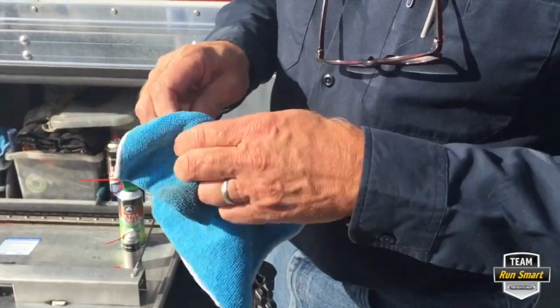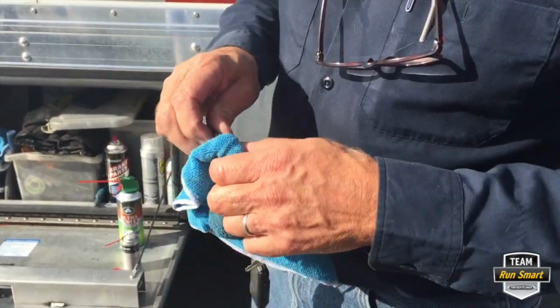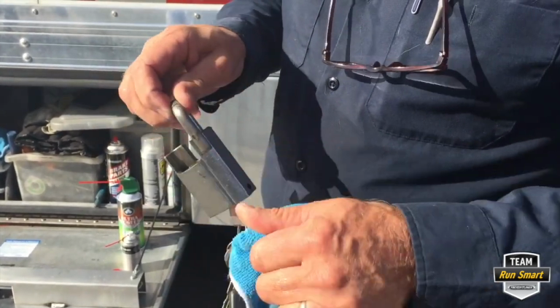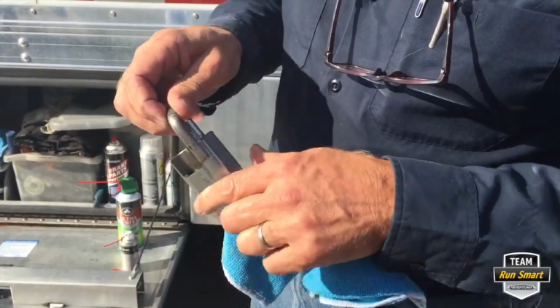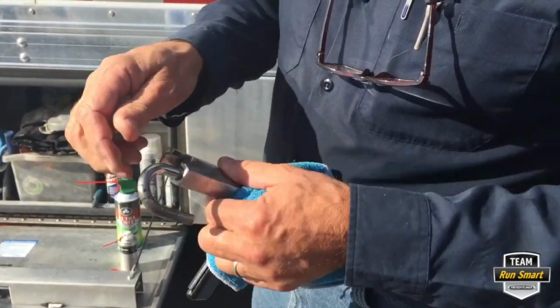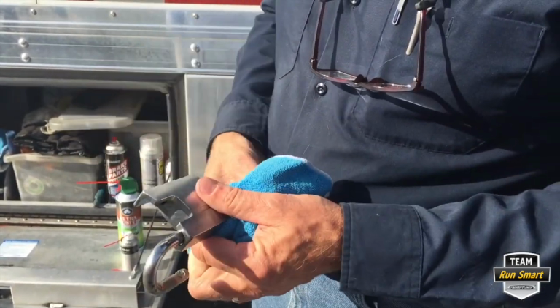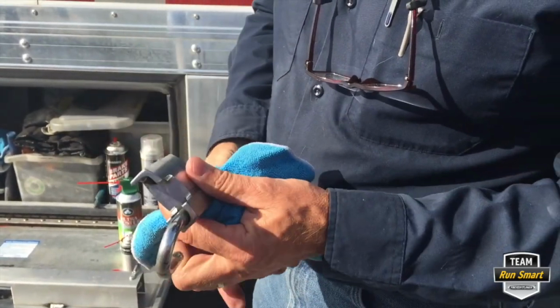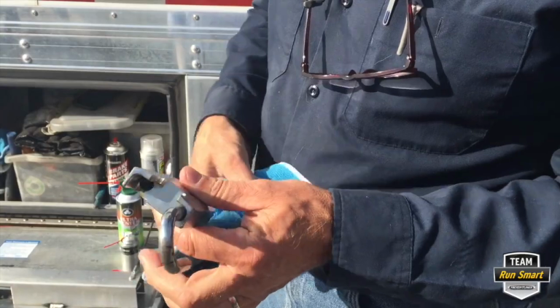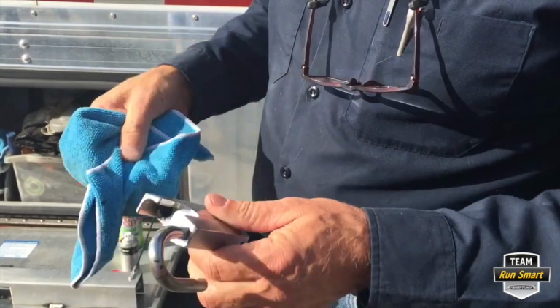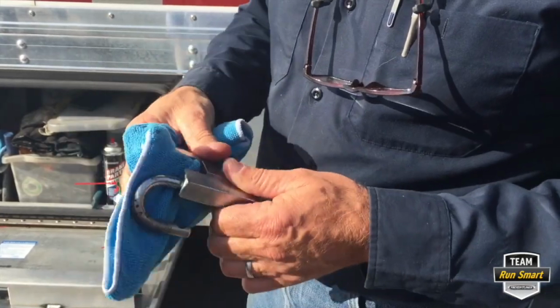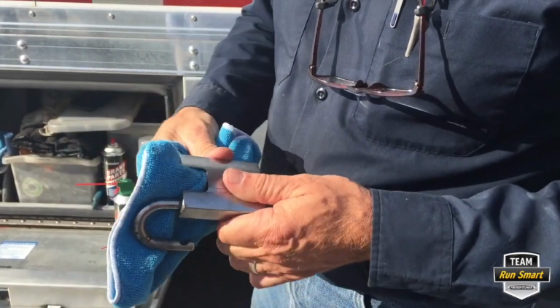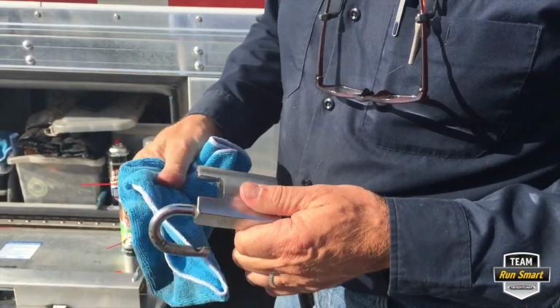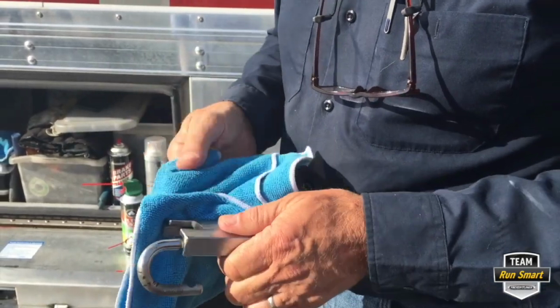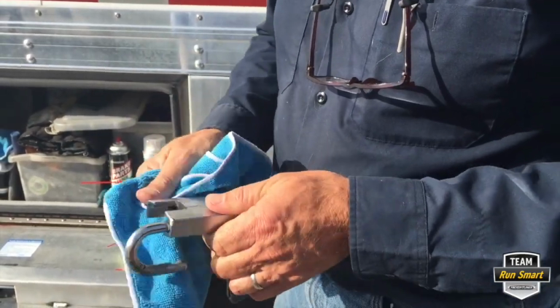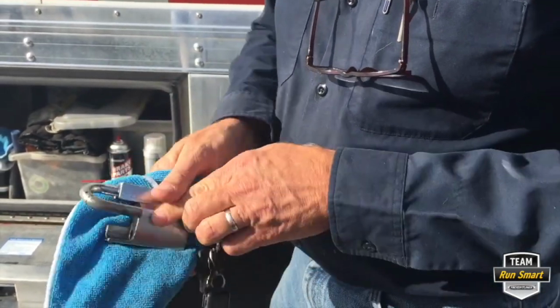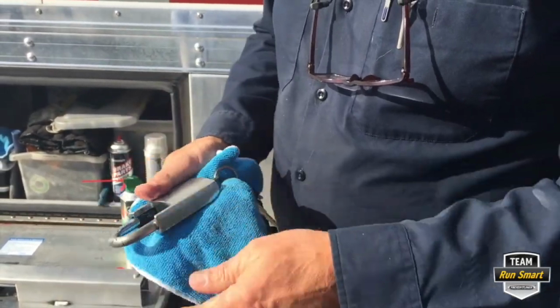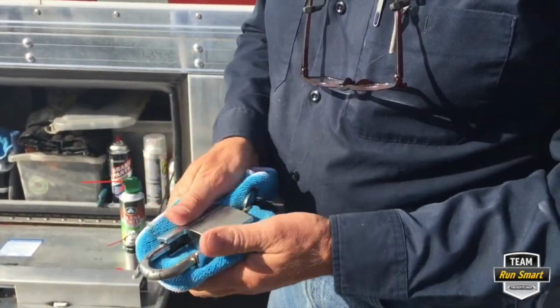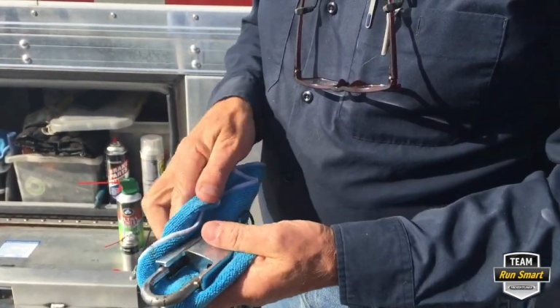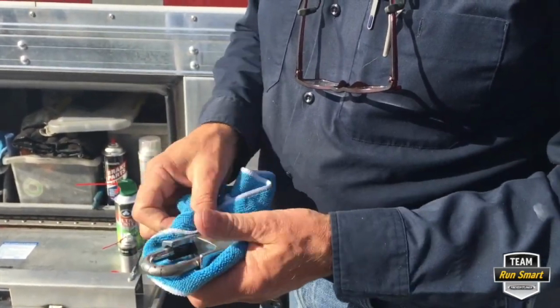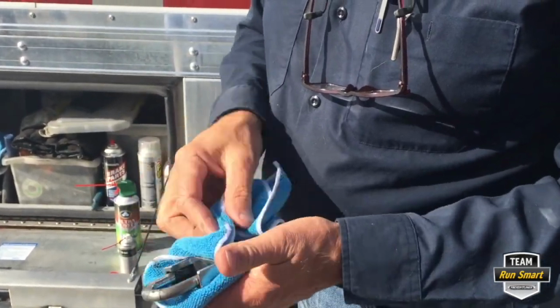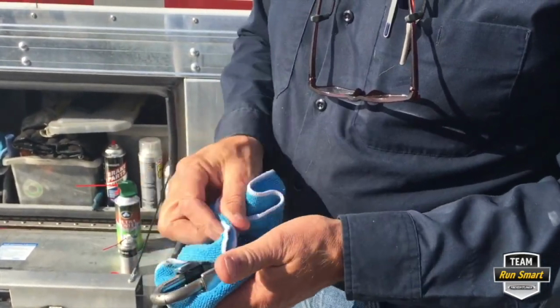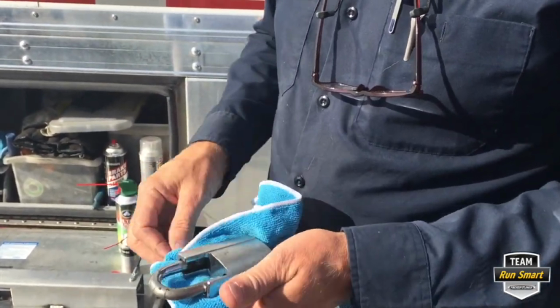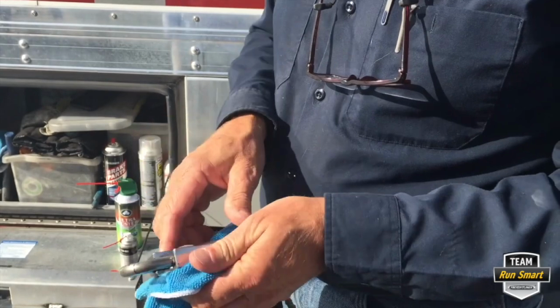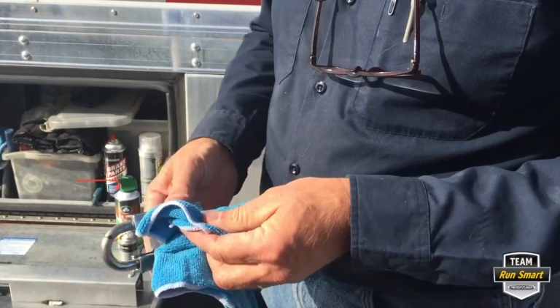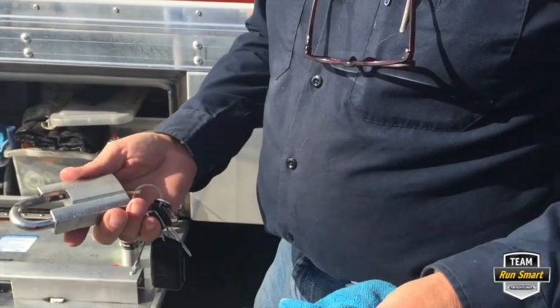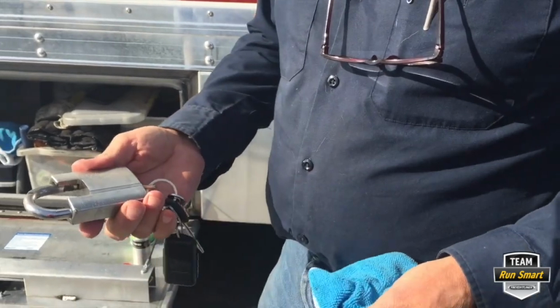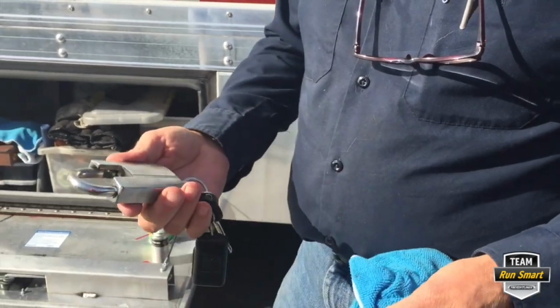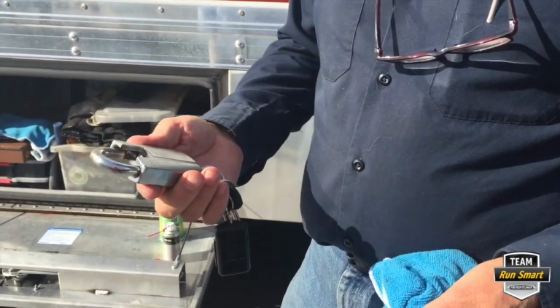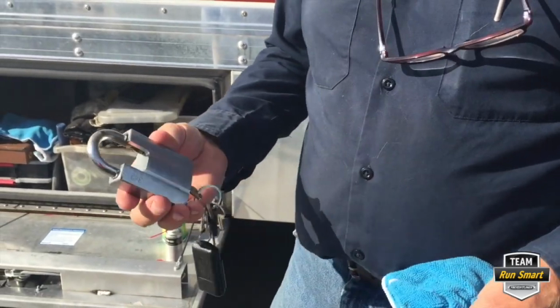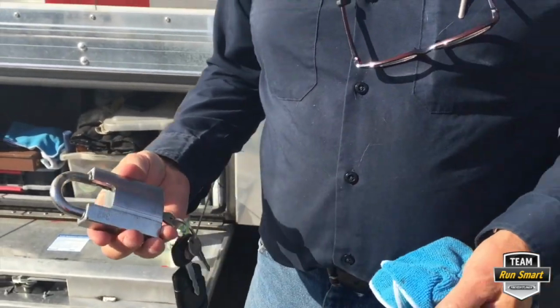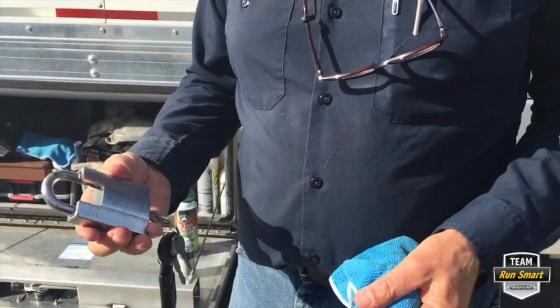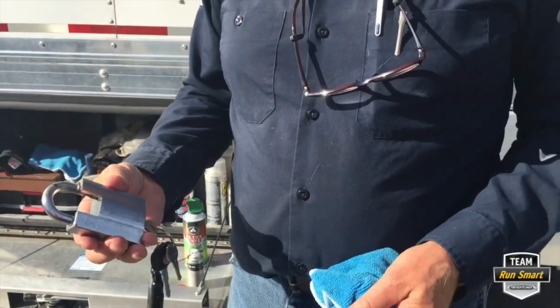That works a lot better. It's working a lot smoother than it did when I first picked it up. Wipe off the excess off the outside, and there it is — the lock is ready to use.